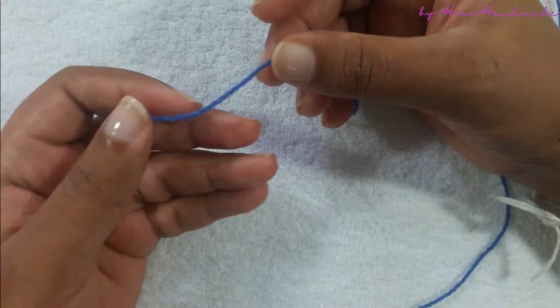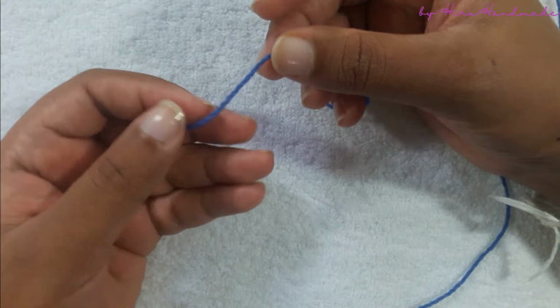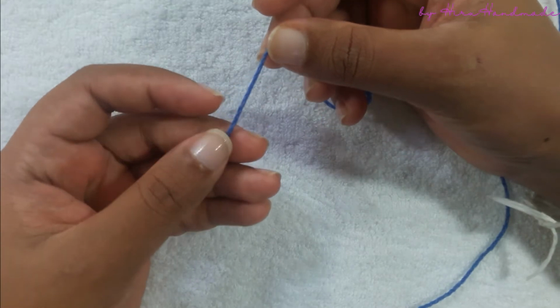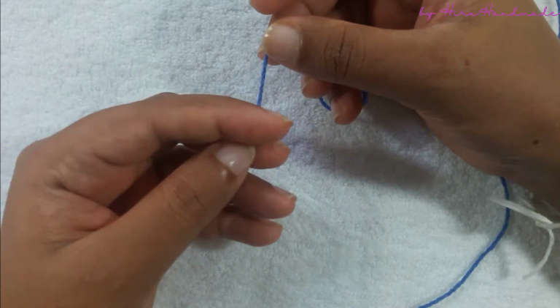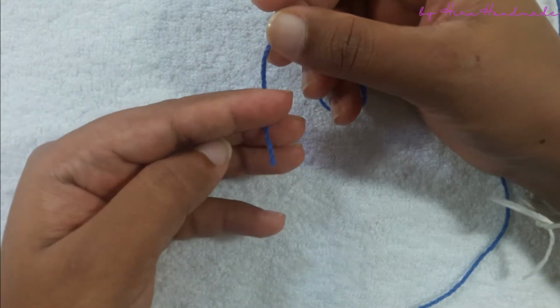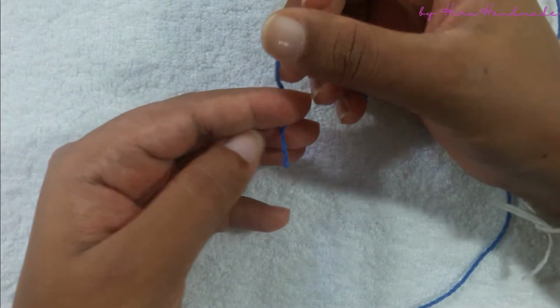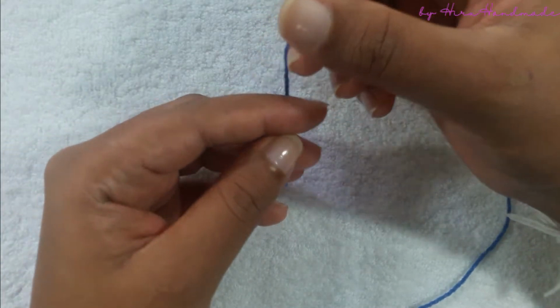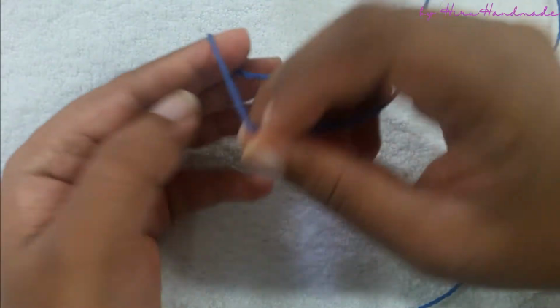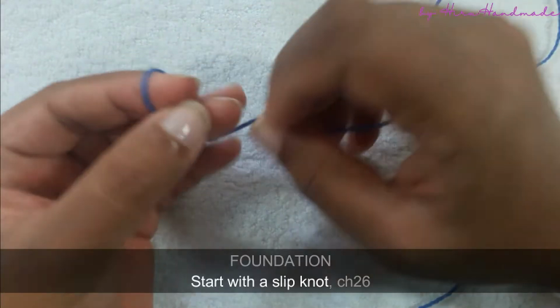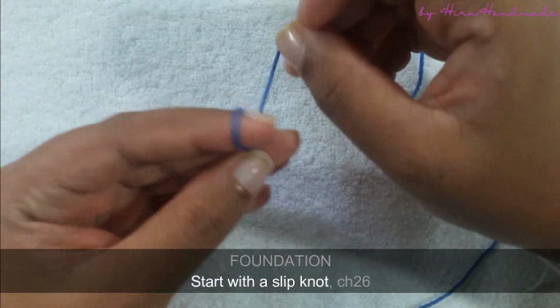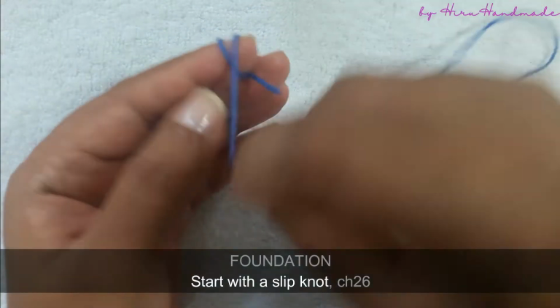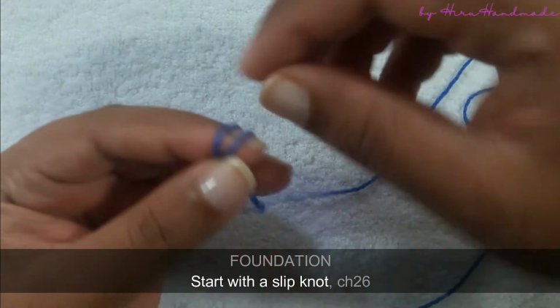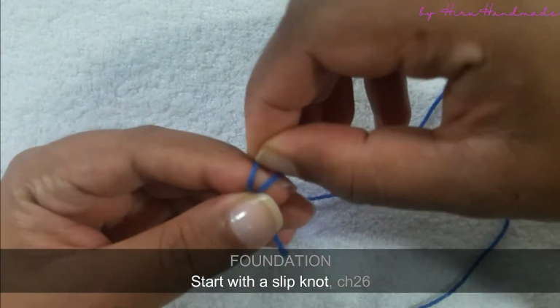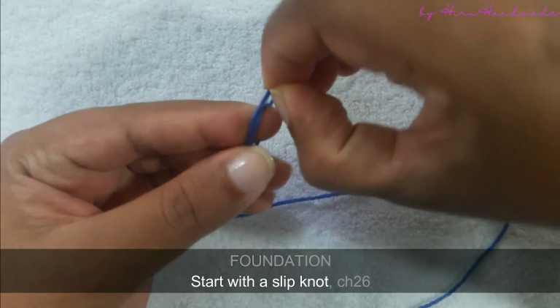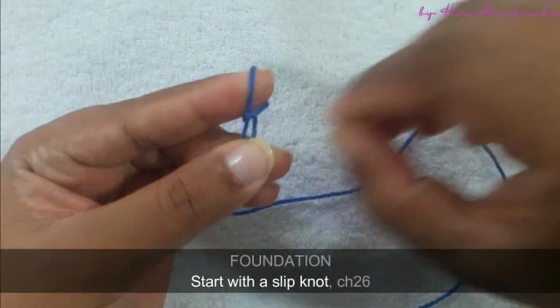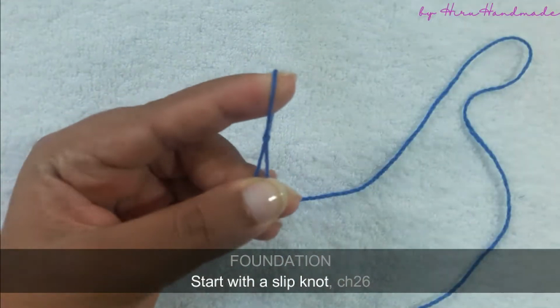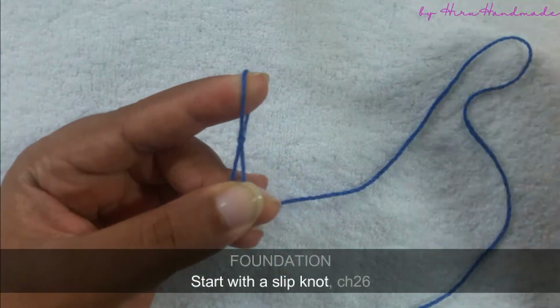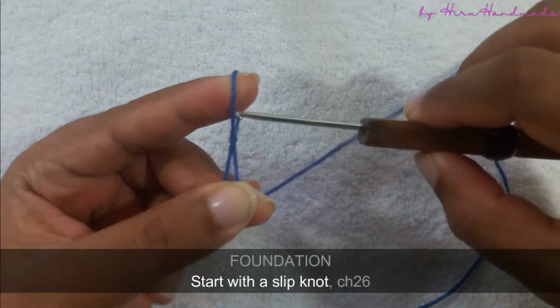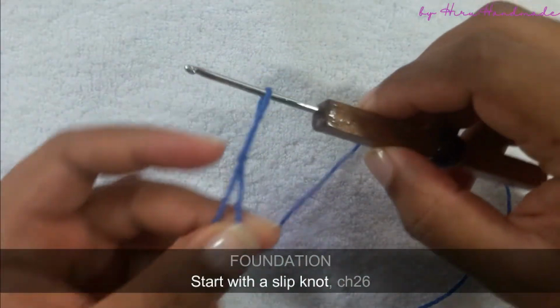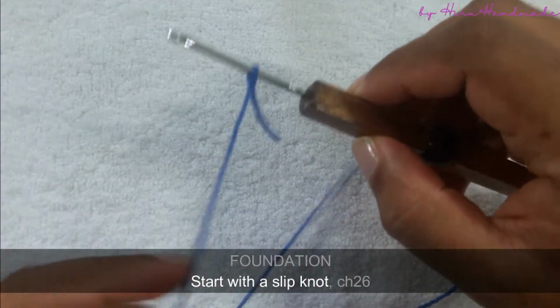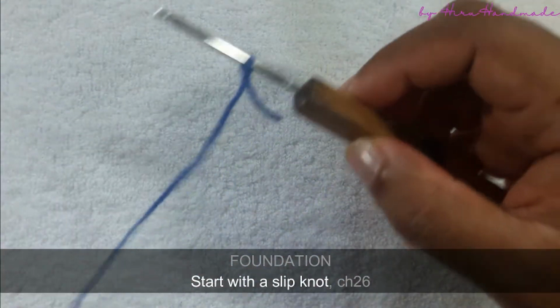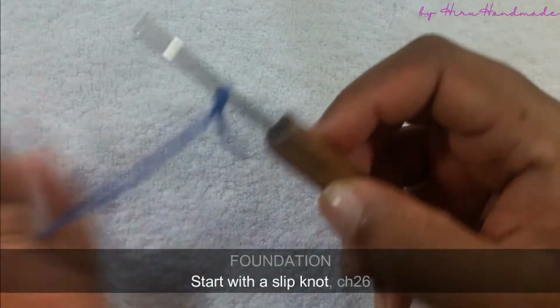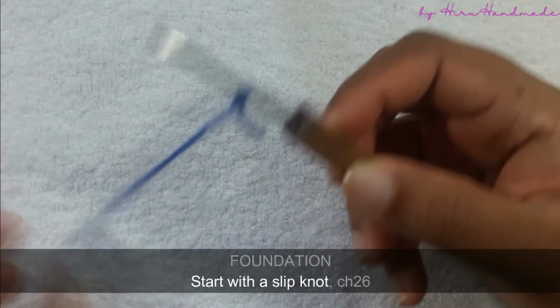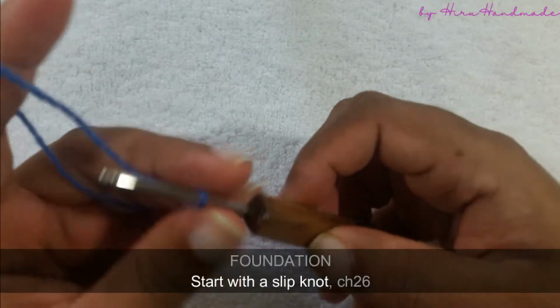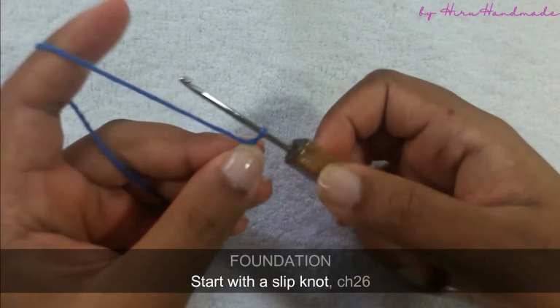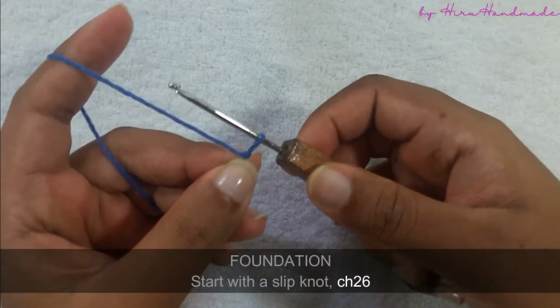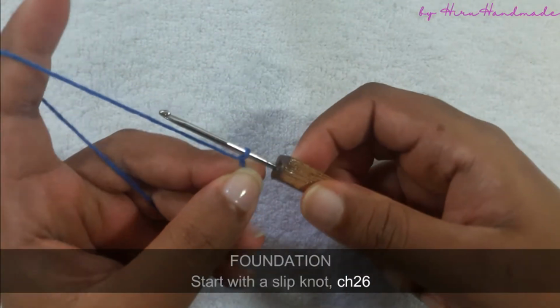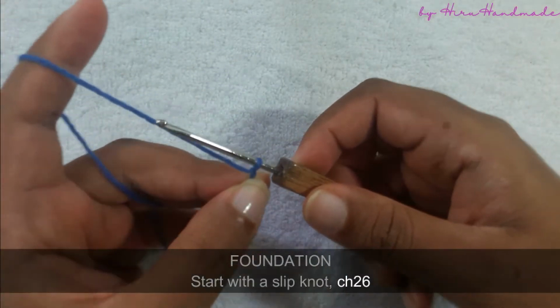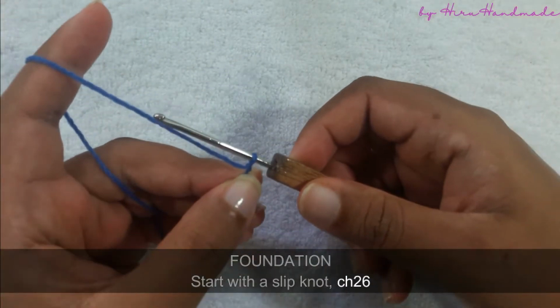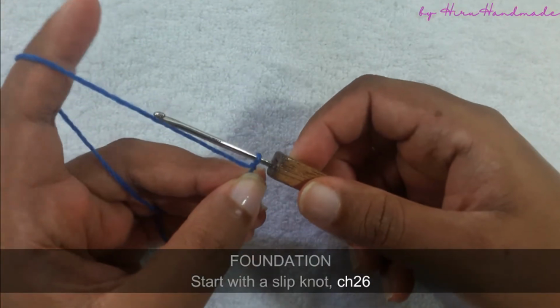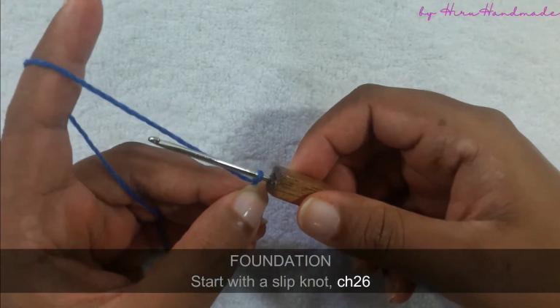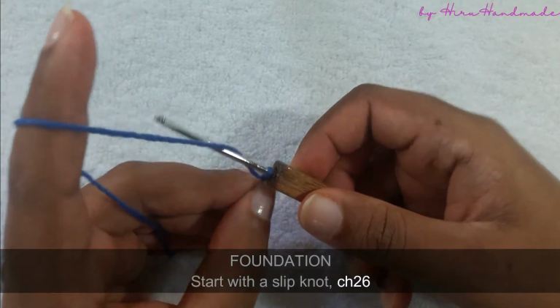Today we are going to make the letter S. Start with a slip knot and make a foundation chain of 26.